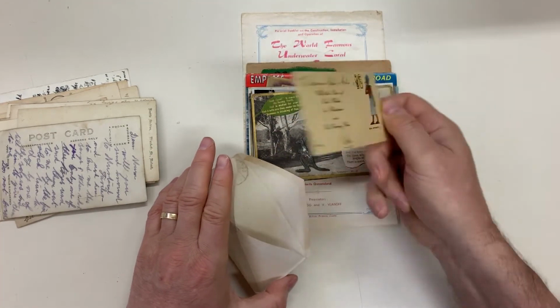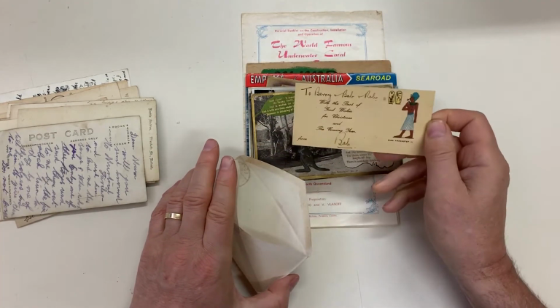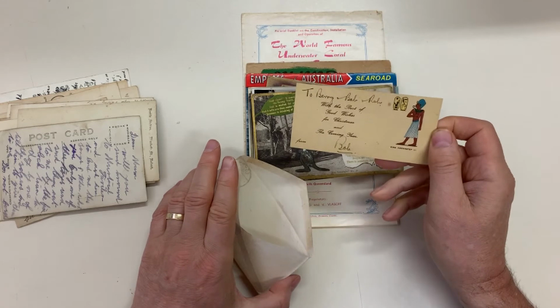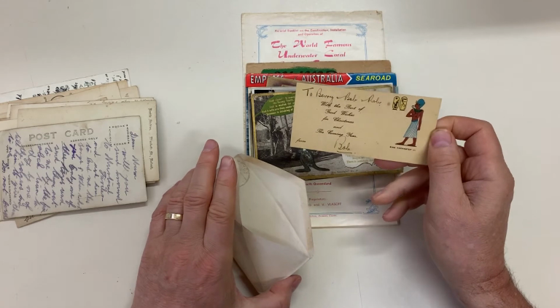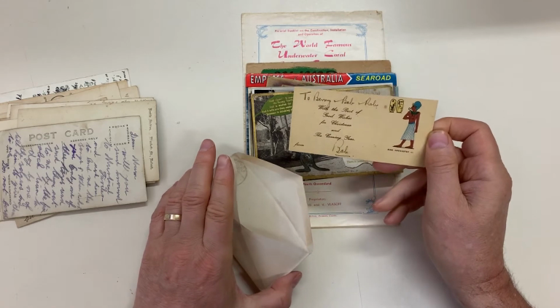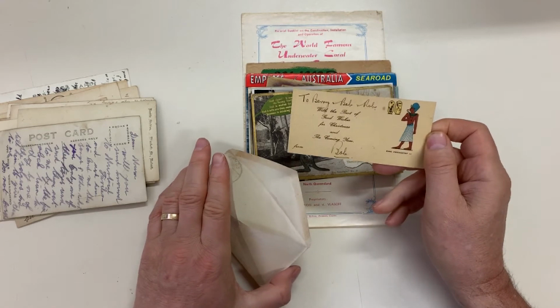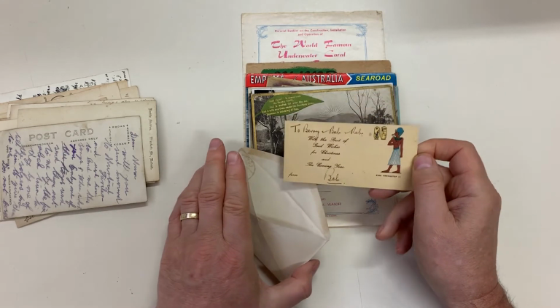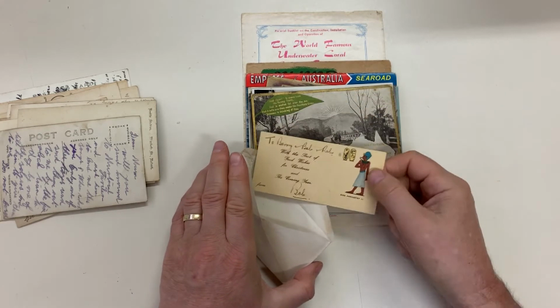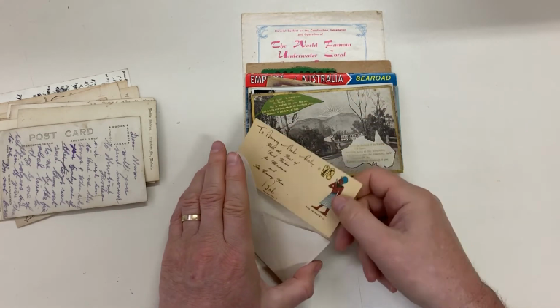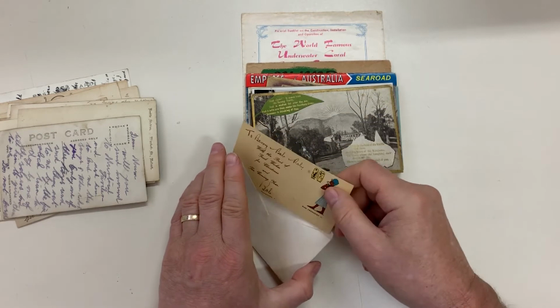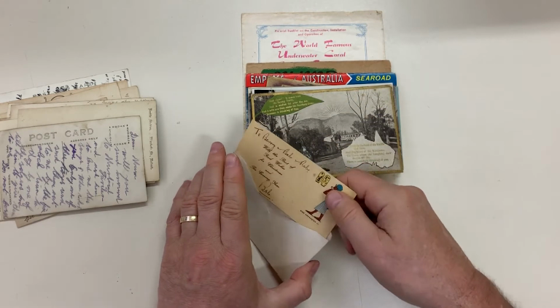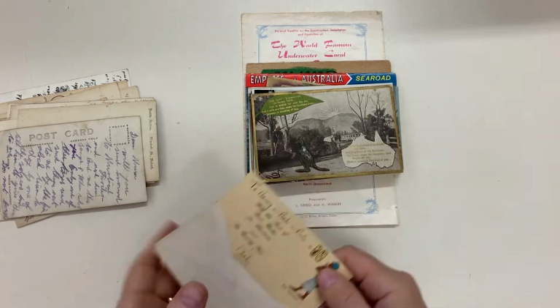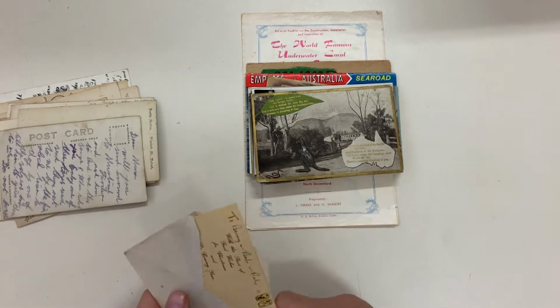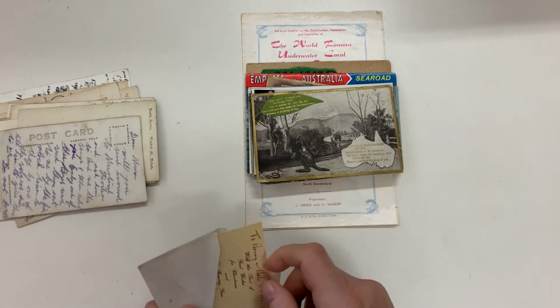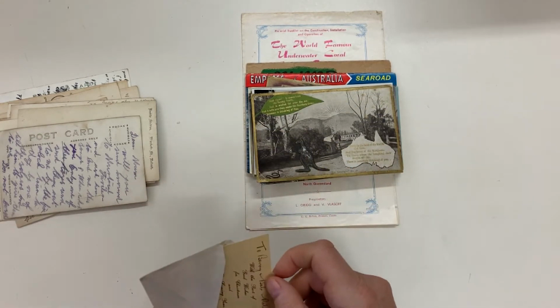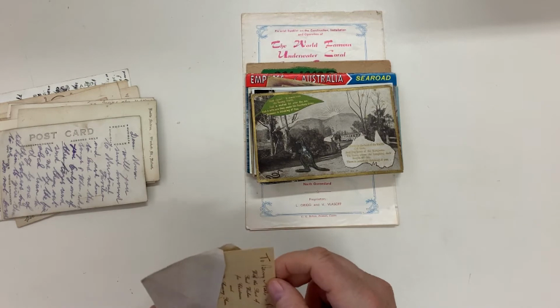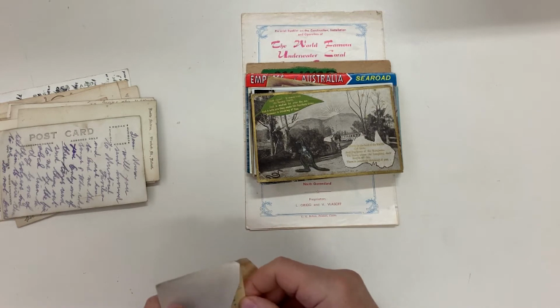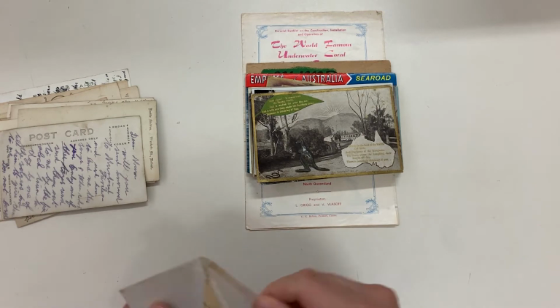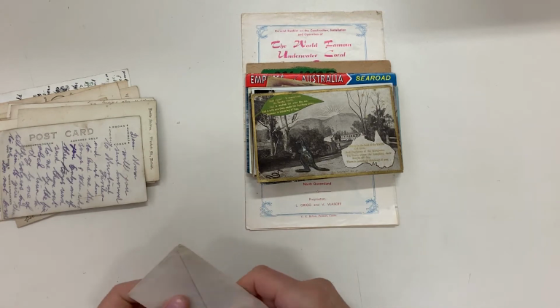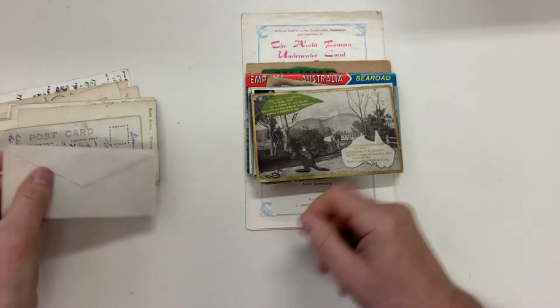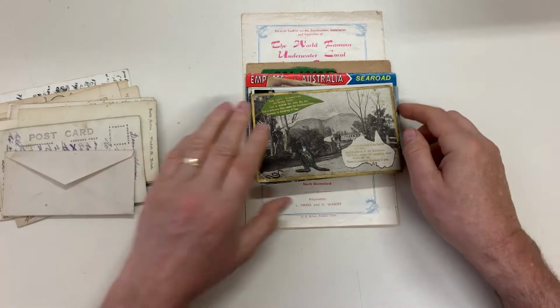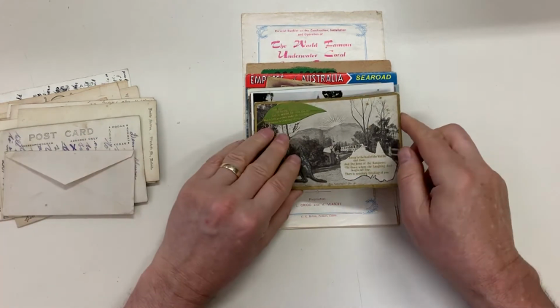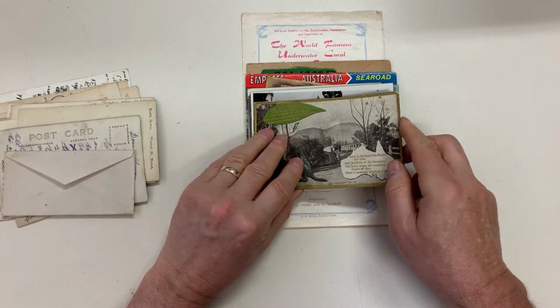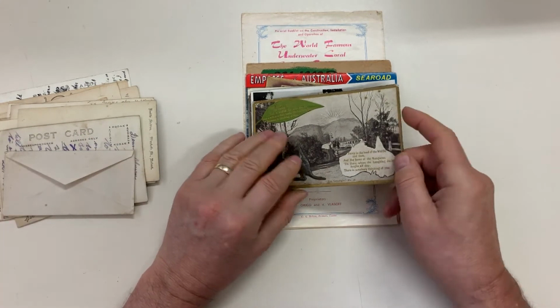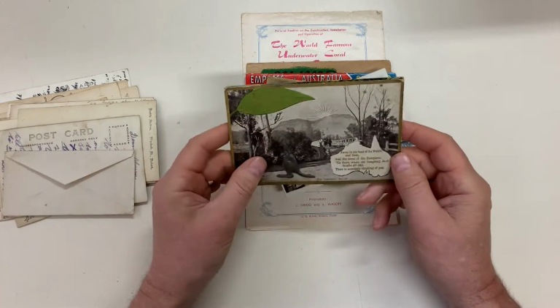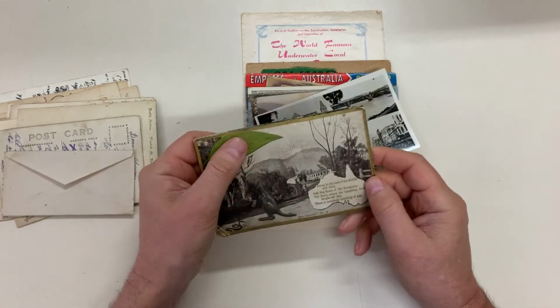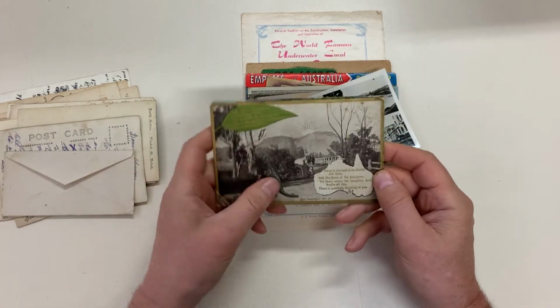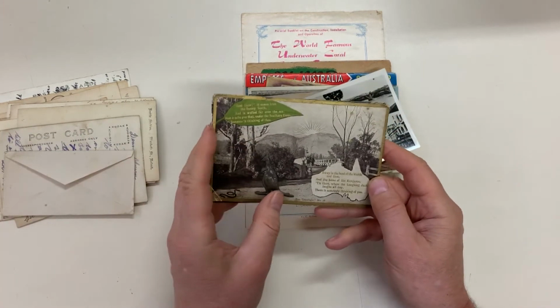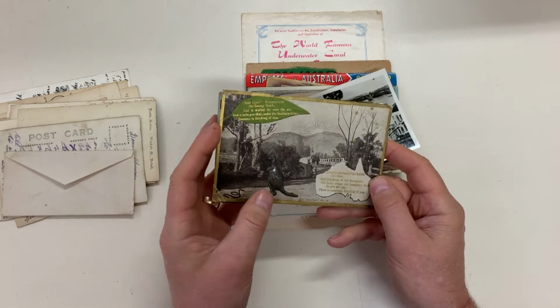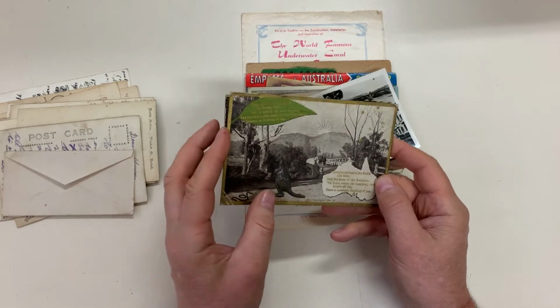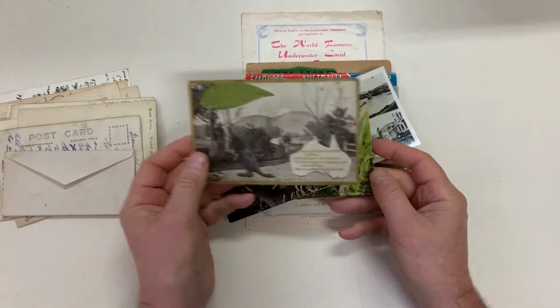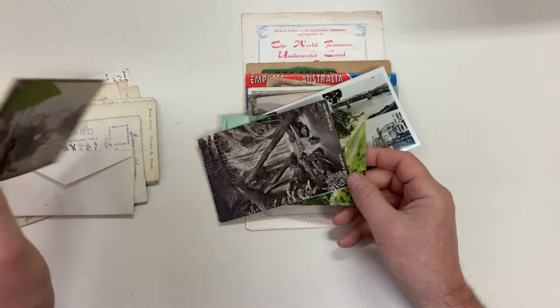King Amenhotep the Third — a novelty card with a kangaroo stuck on to it.